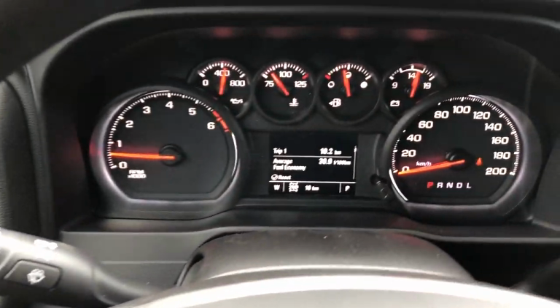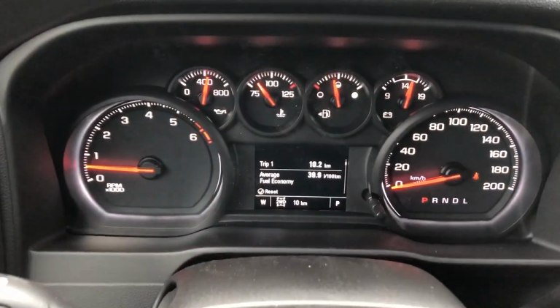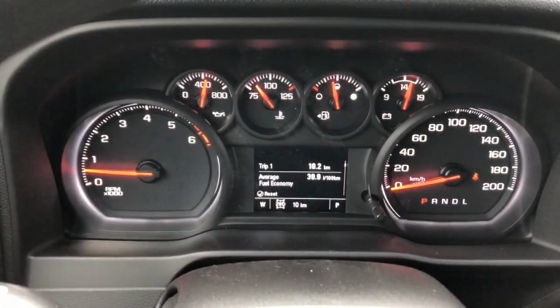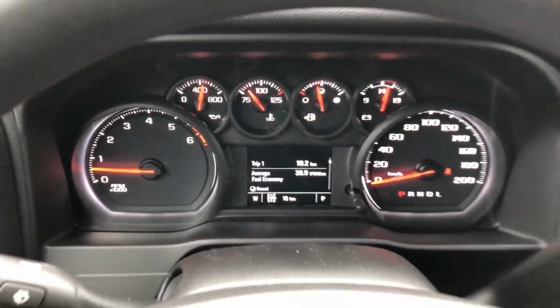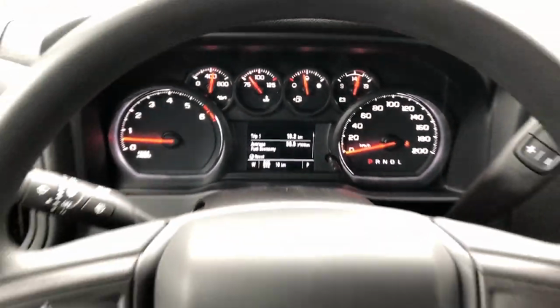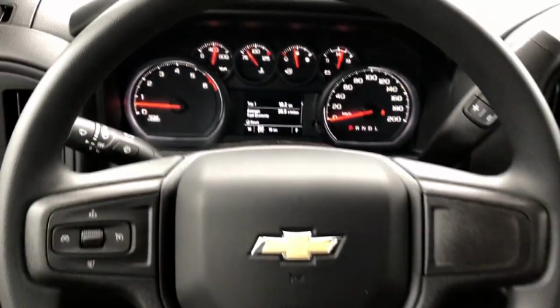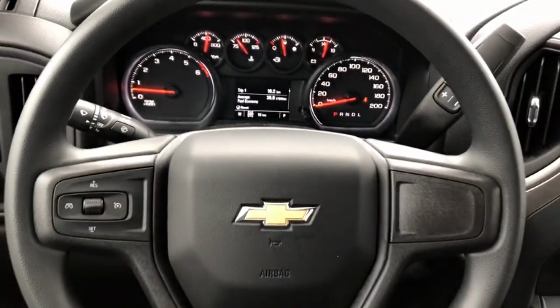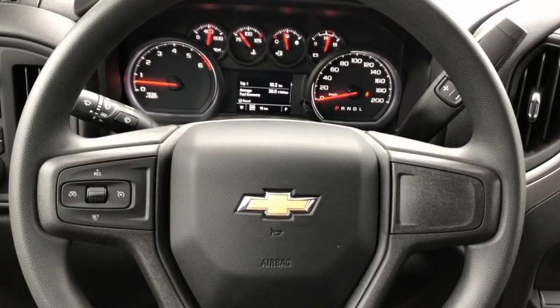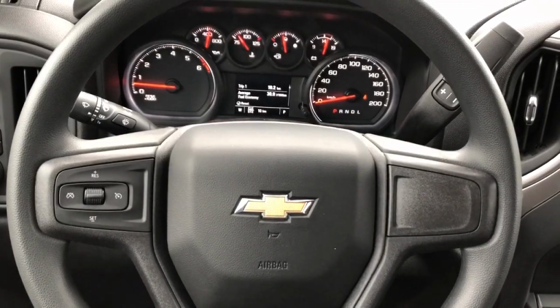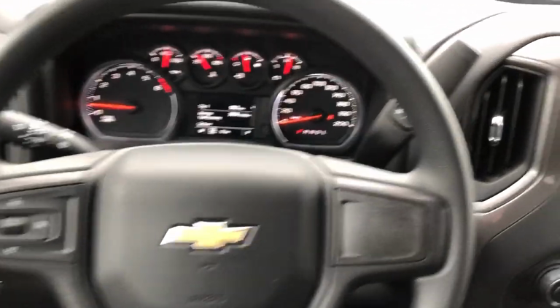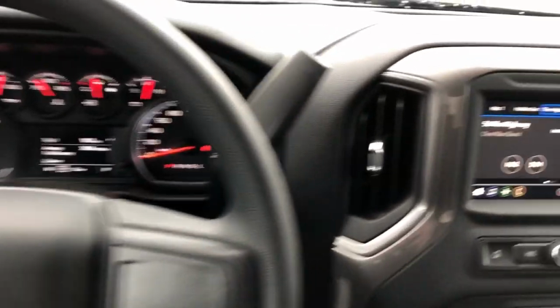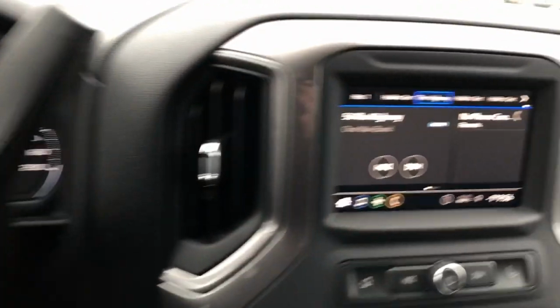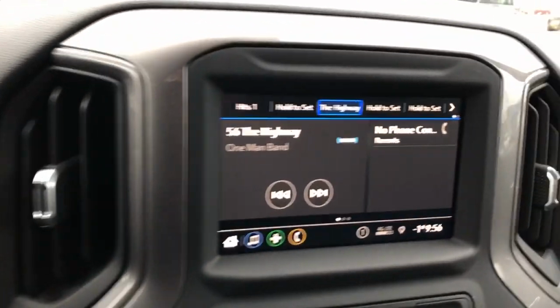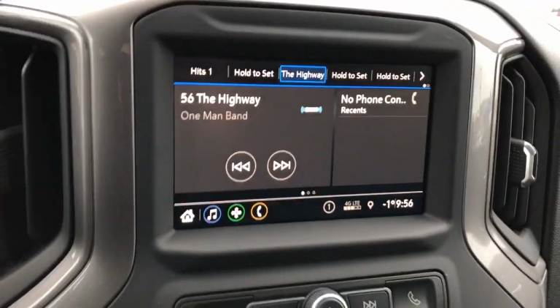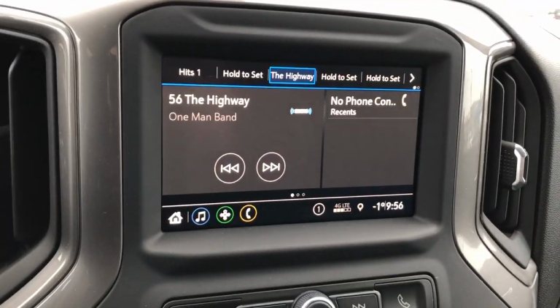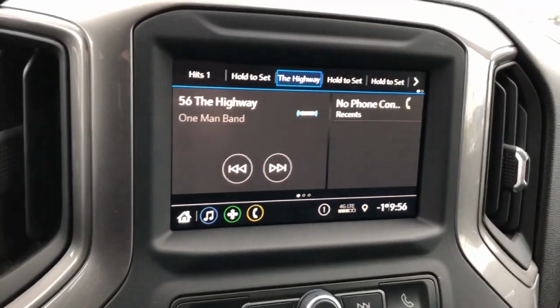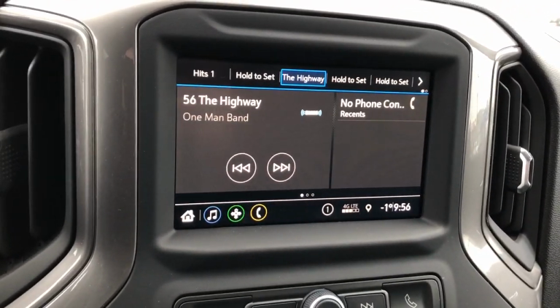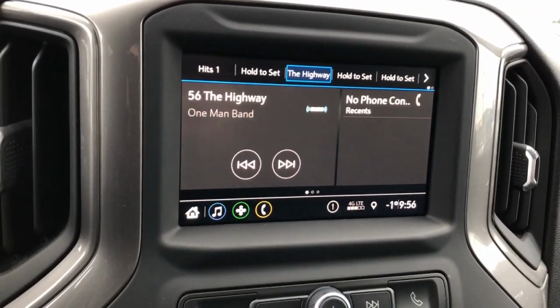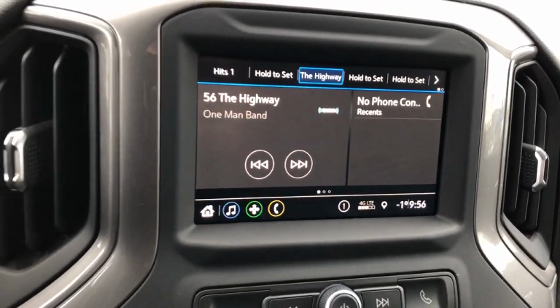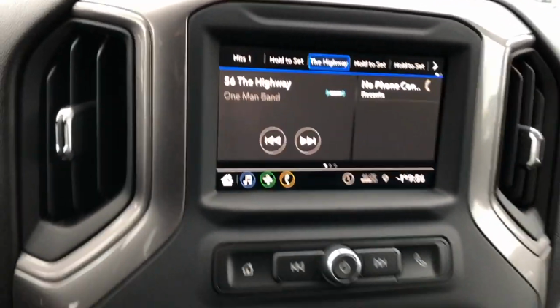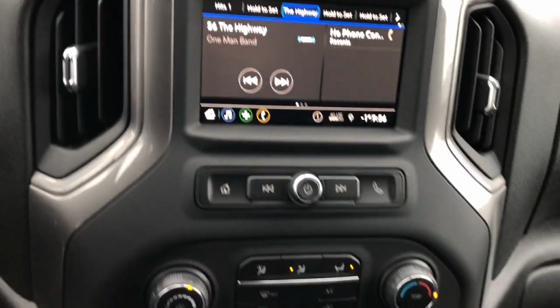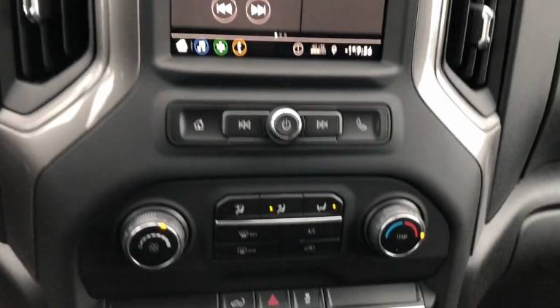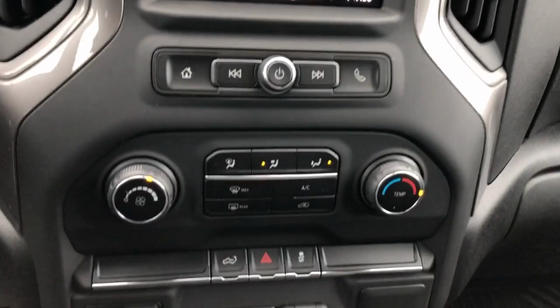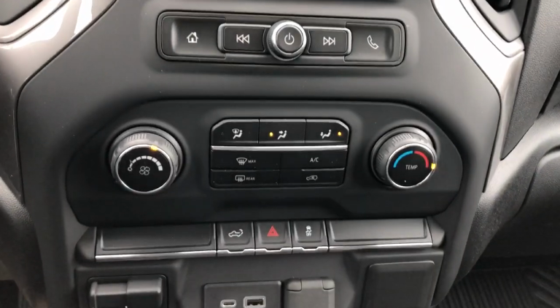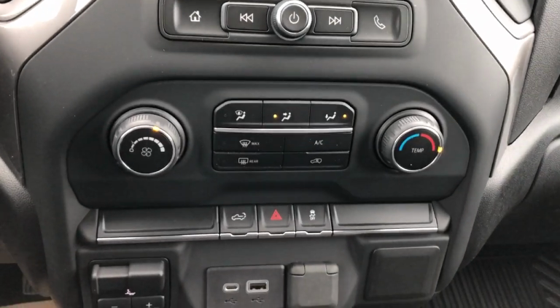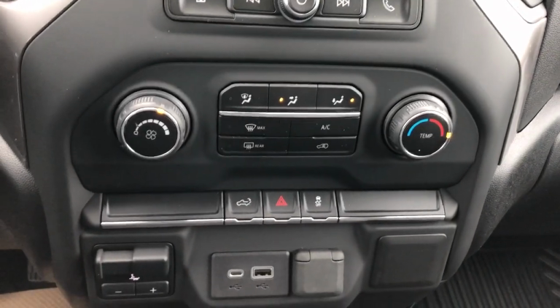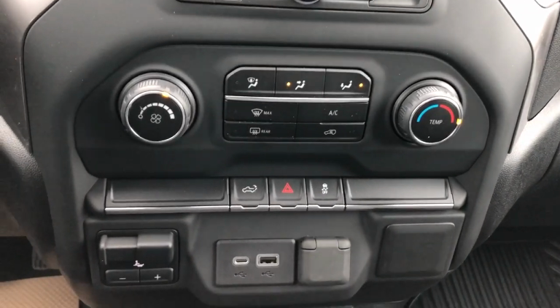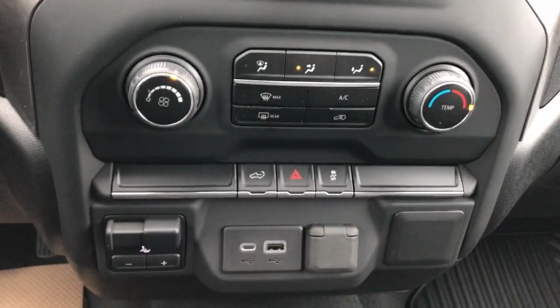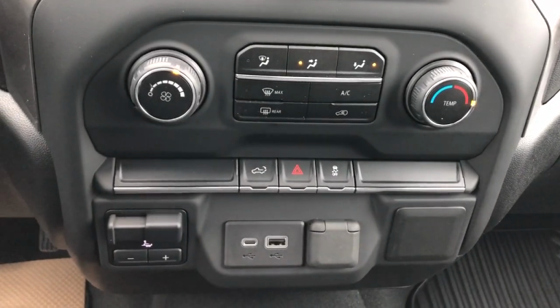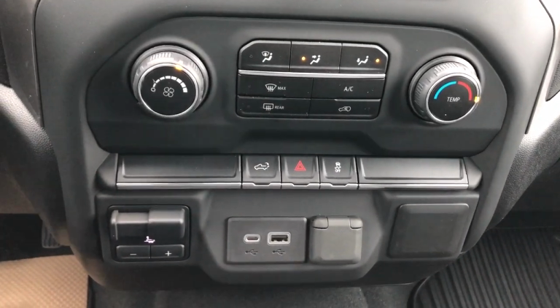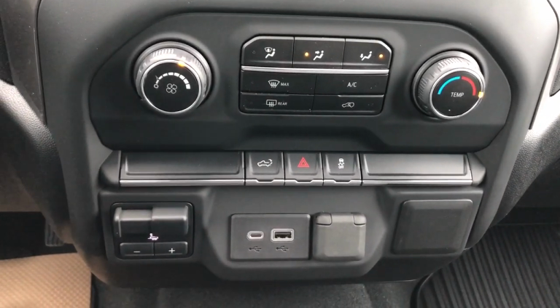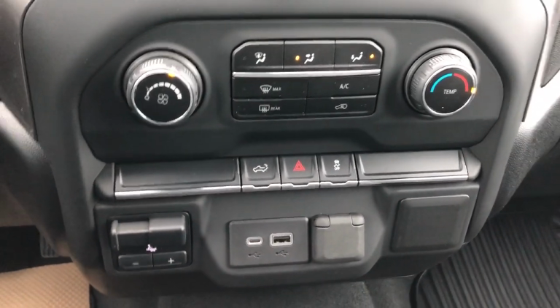We have our gauge cluster, cruise control on our steering wheel, infotainment screen with backup camera, Apple CarPlay and Android Auto, climate controls, controls to the vehicle, as well as our trailer brake and charging outlets.